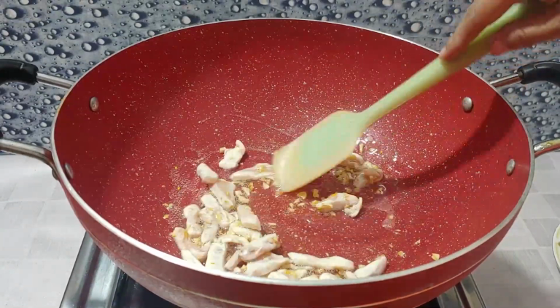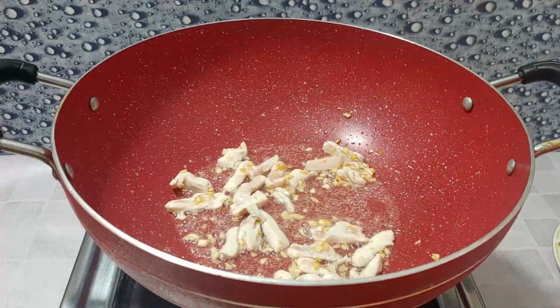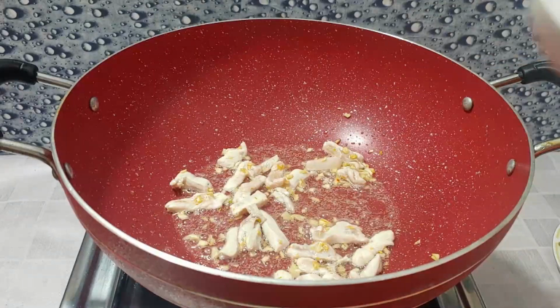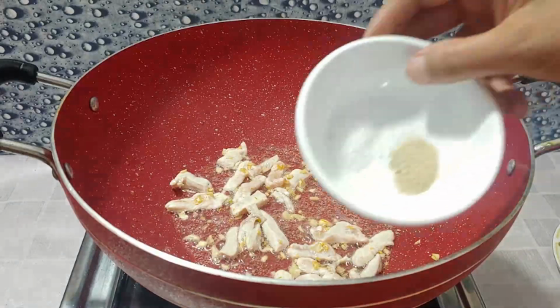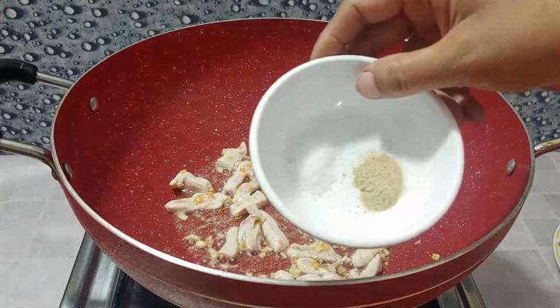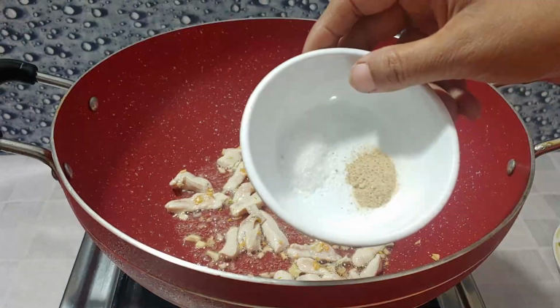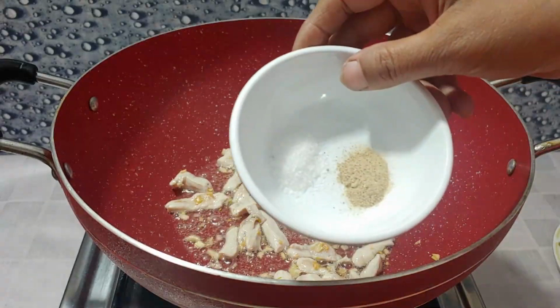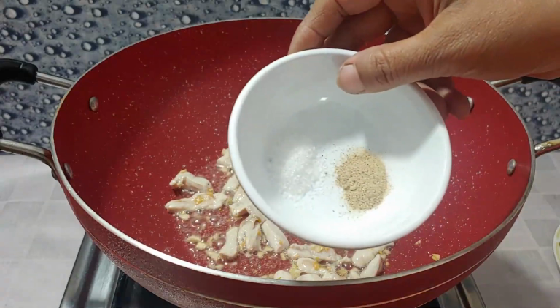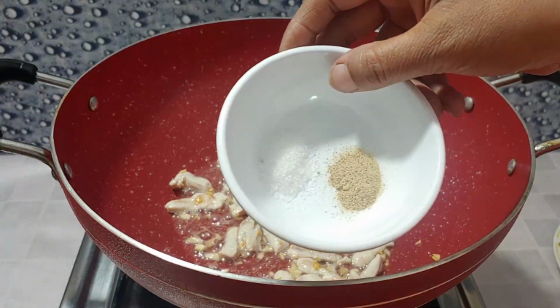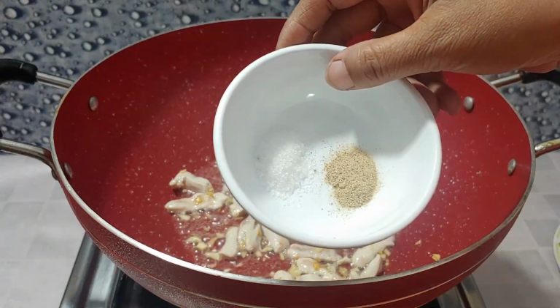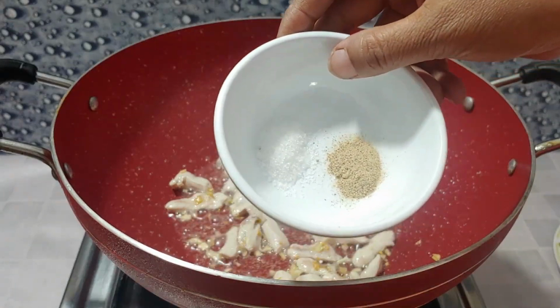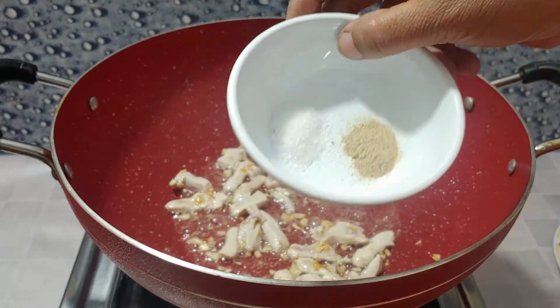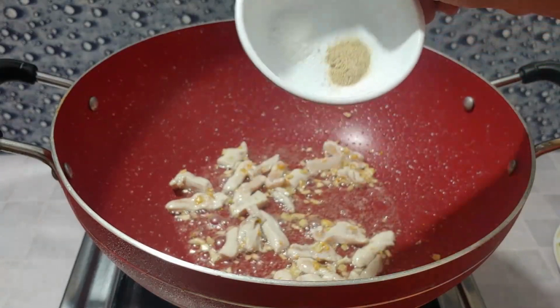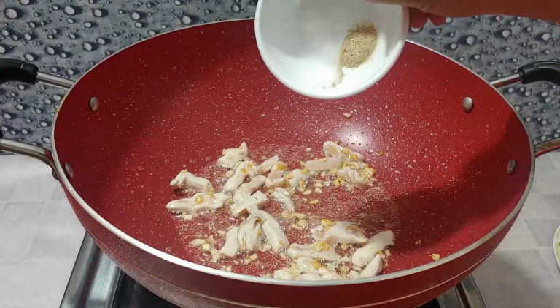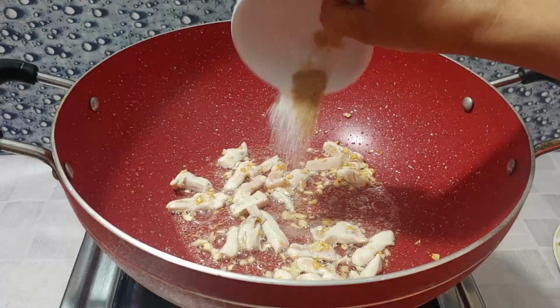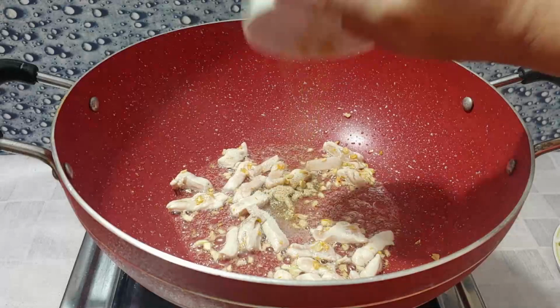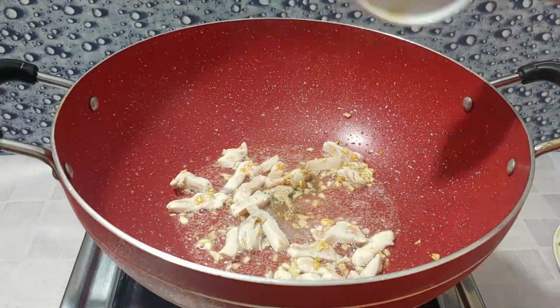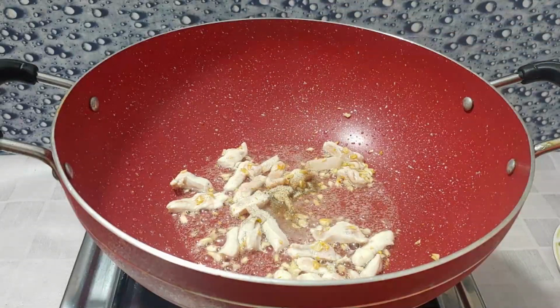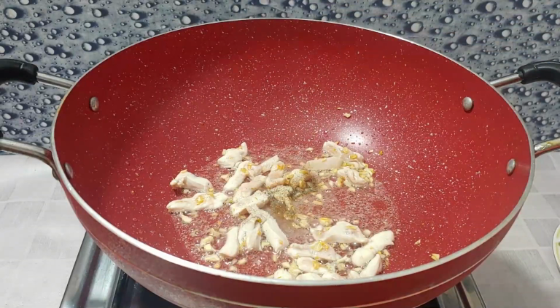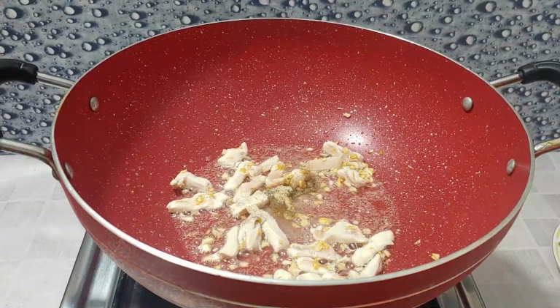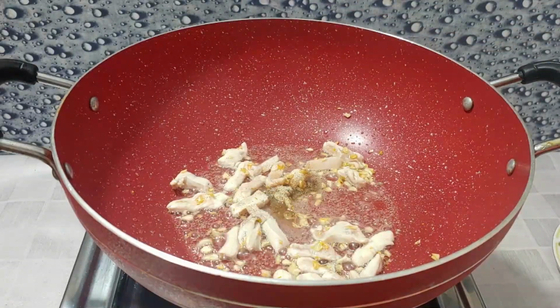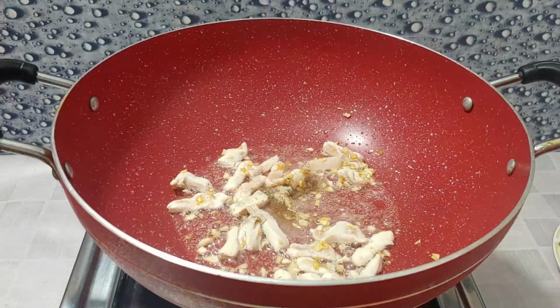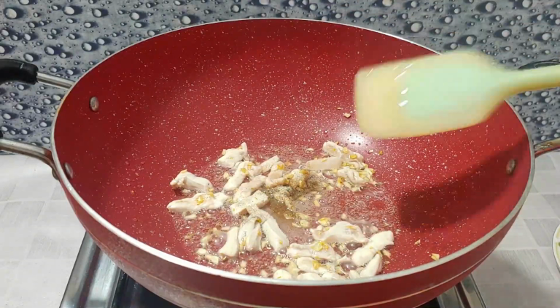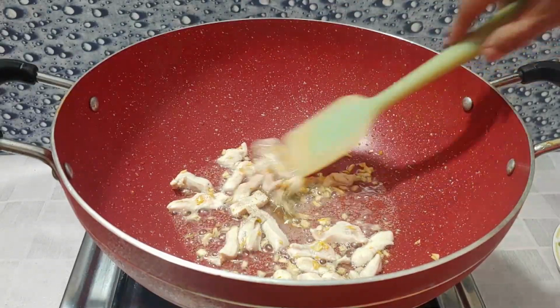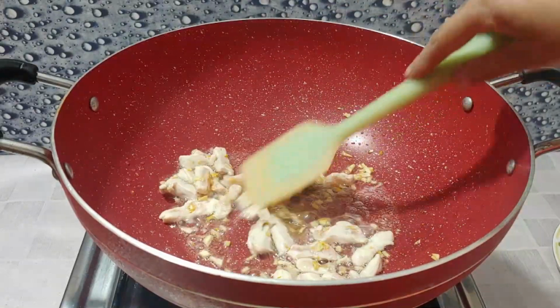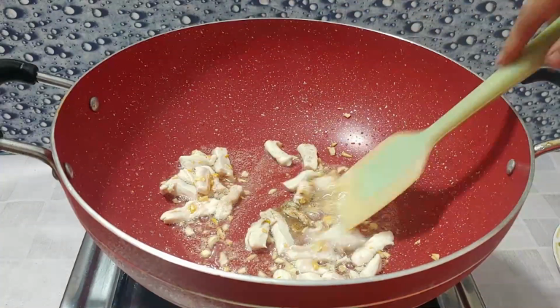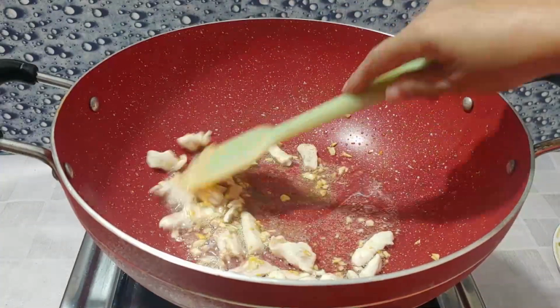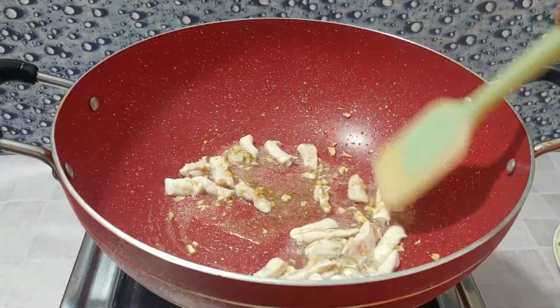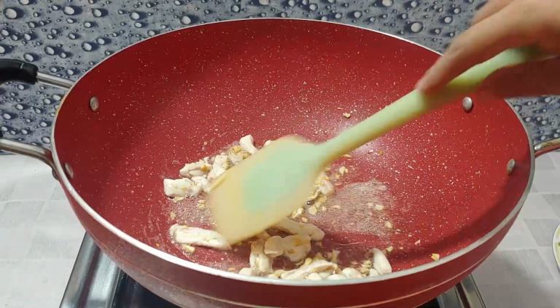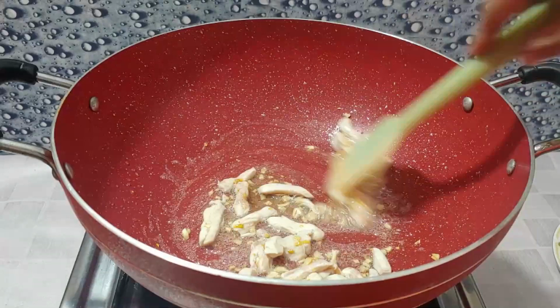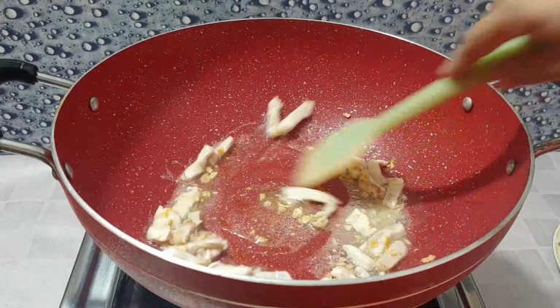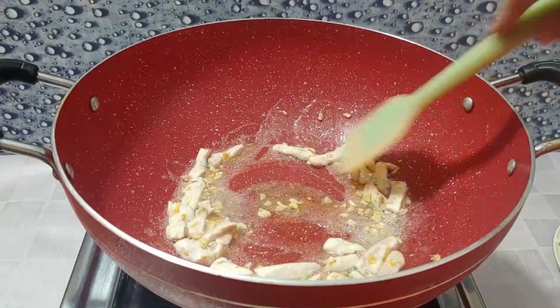Now we add 1 pinch of salt and 1 pinch of white pepper. If you don't have white pepper (safed mirch), you can skip it and just use salt.